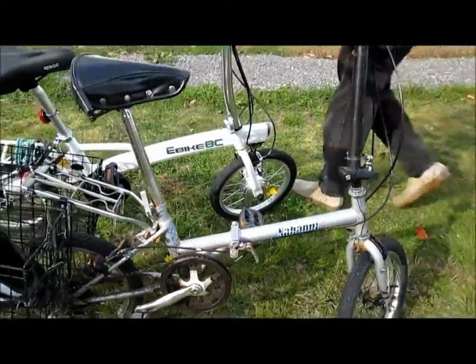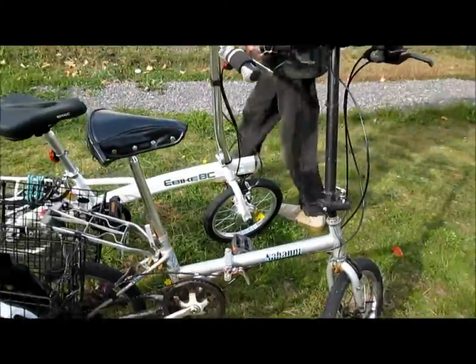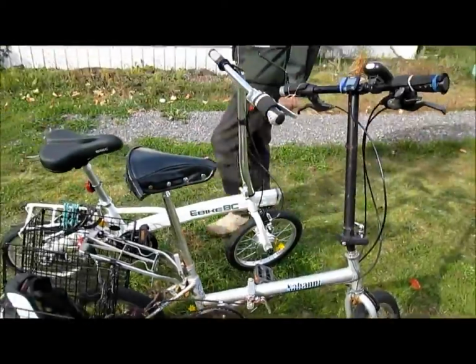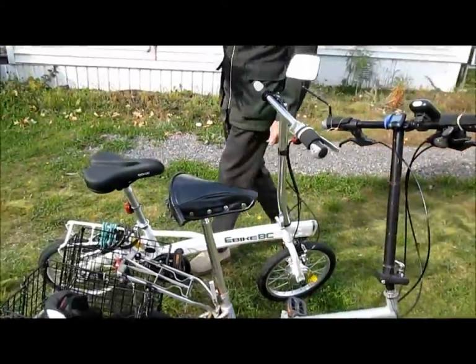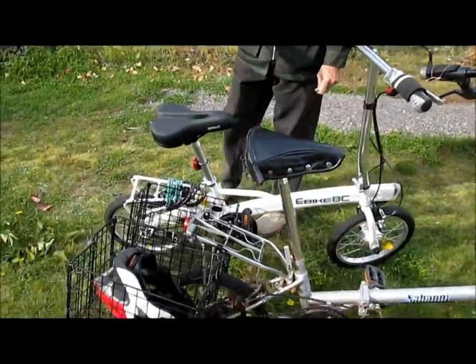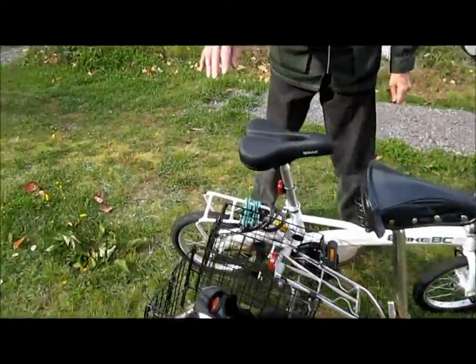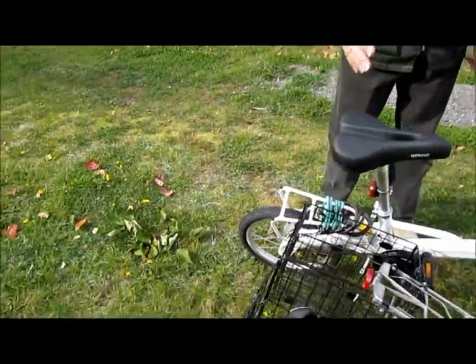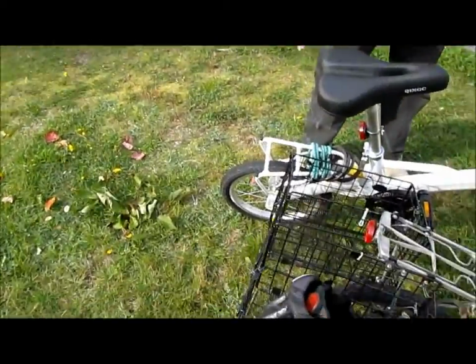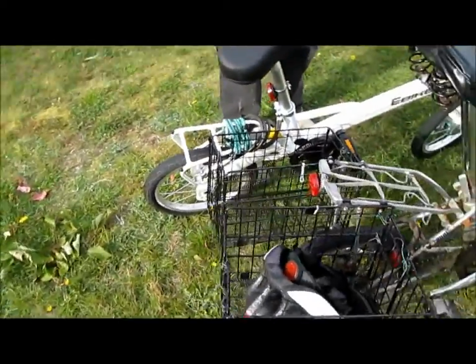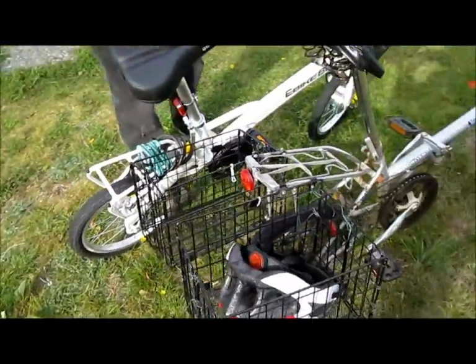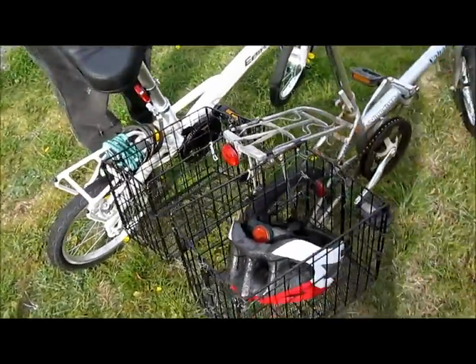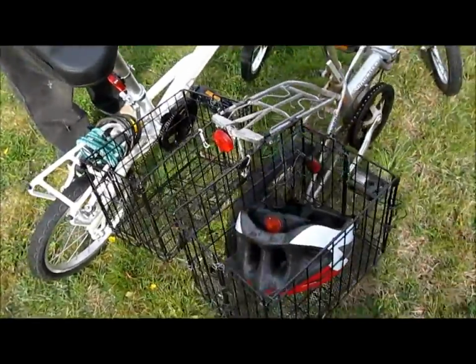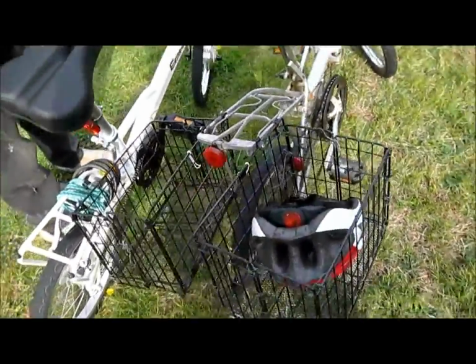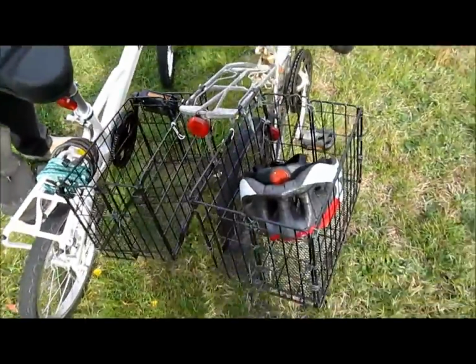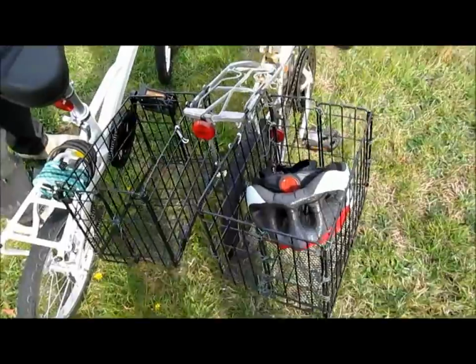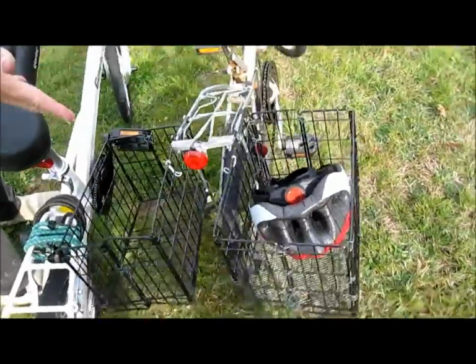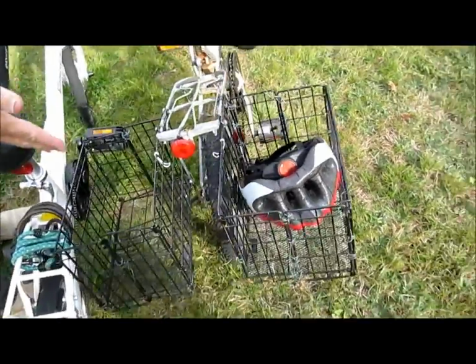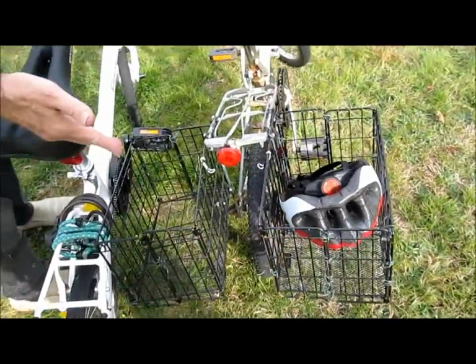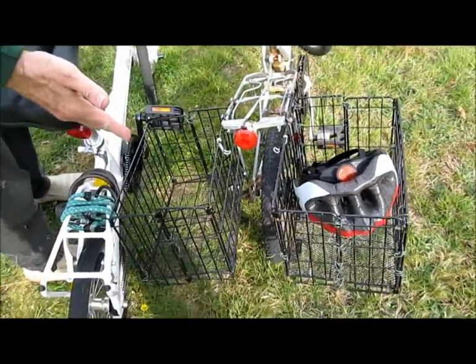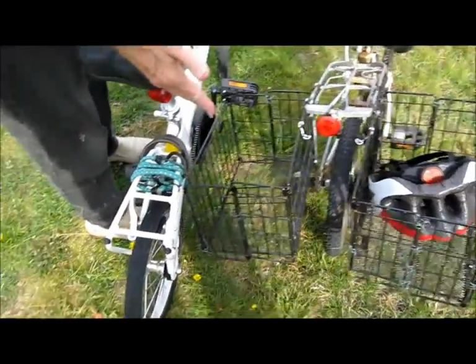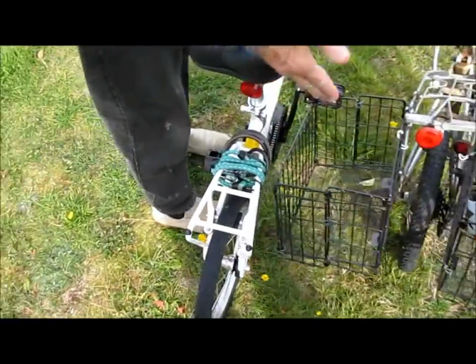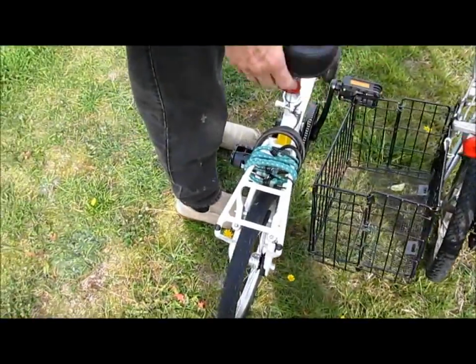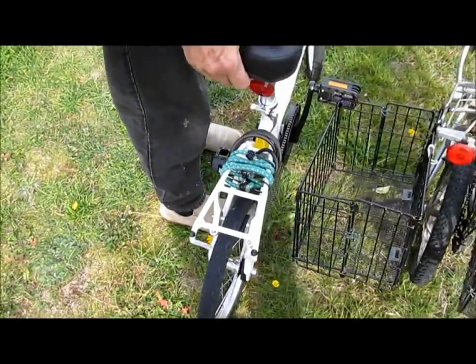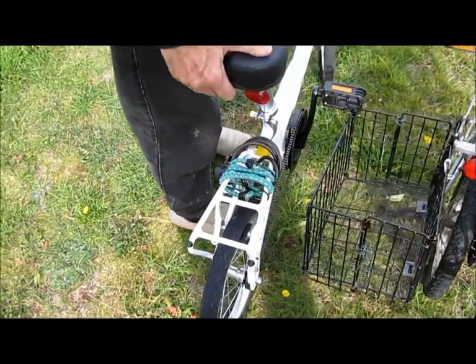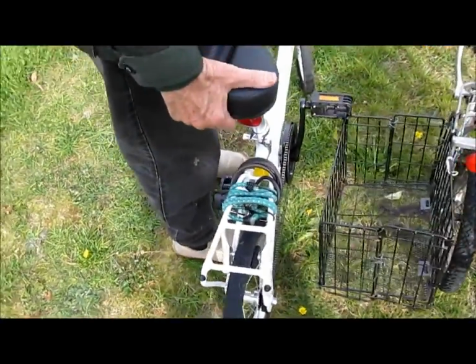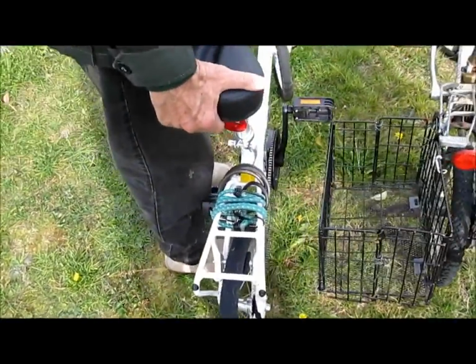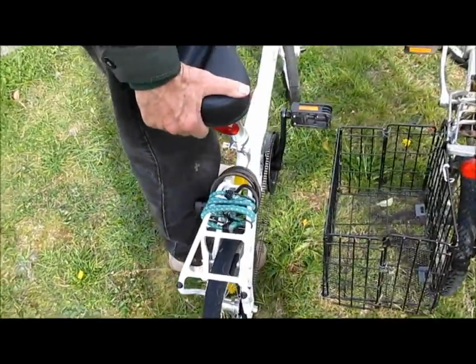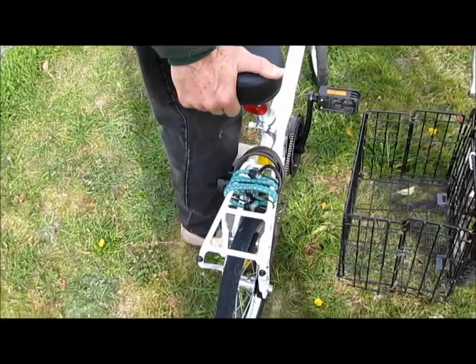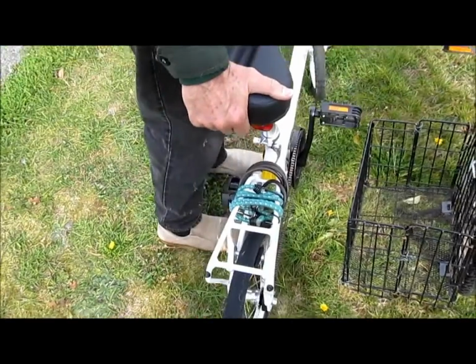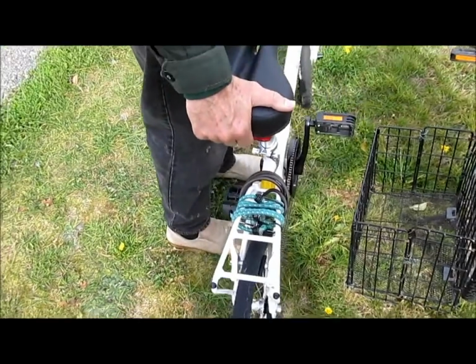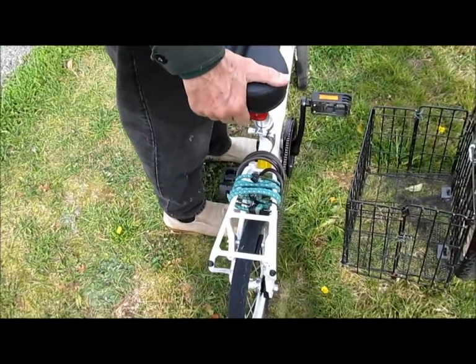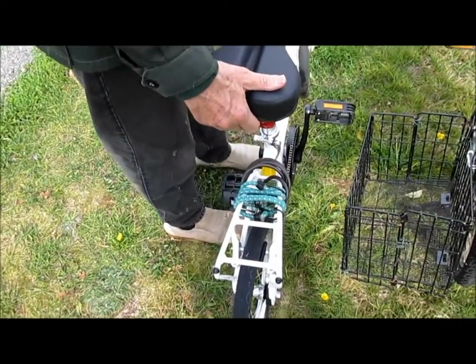I've carried many heavy loads on it with these folding bike baskets. I'm going to install similar baskets on this one, but they haven't arrived in the mail yet from Amazon.